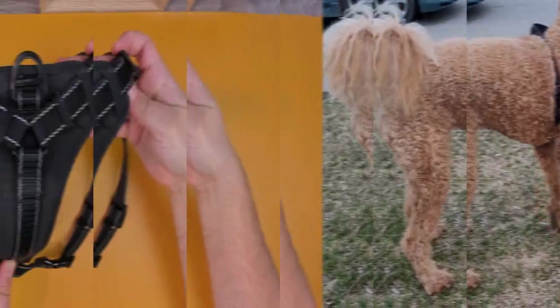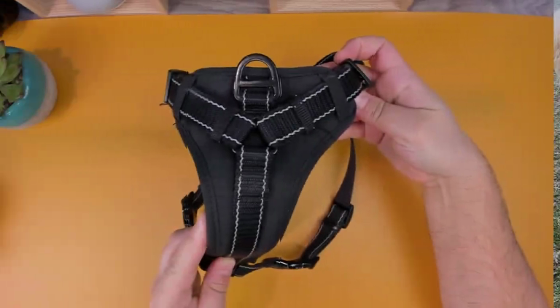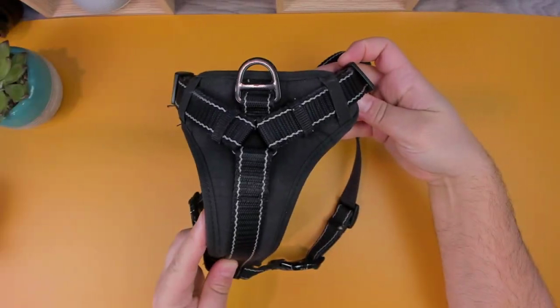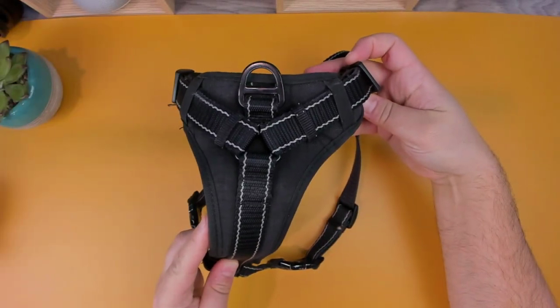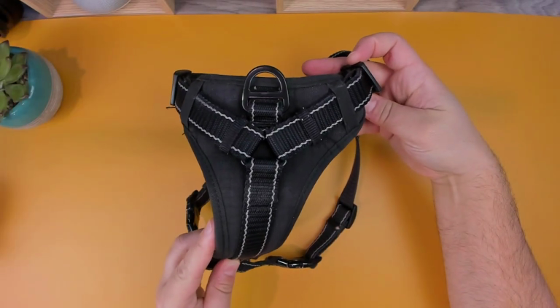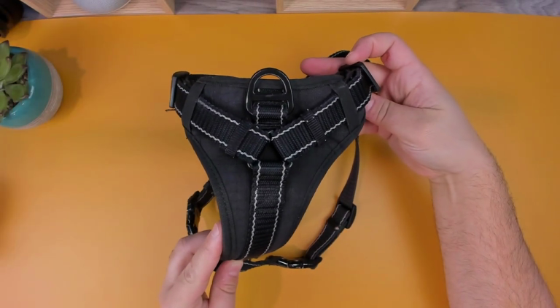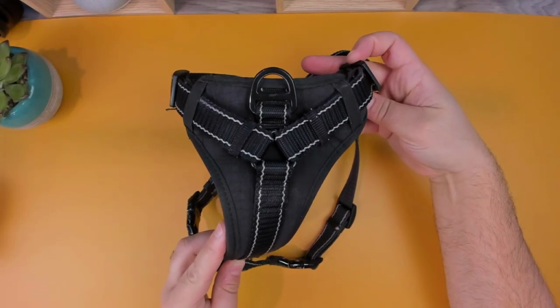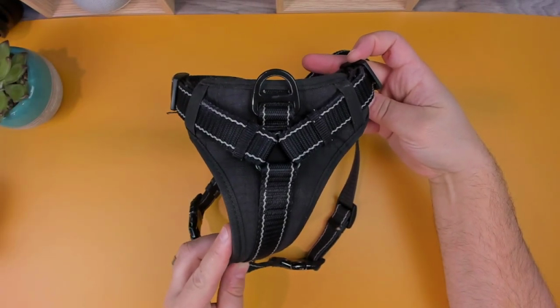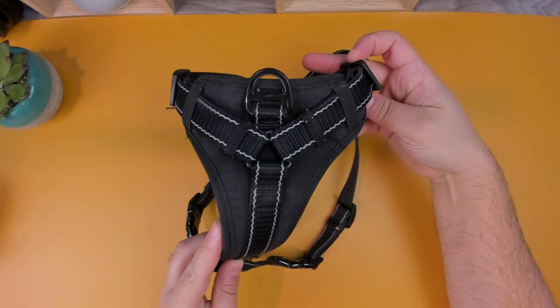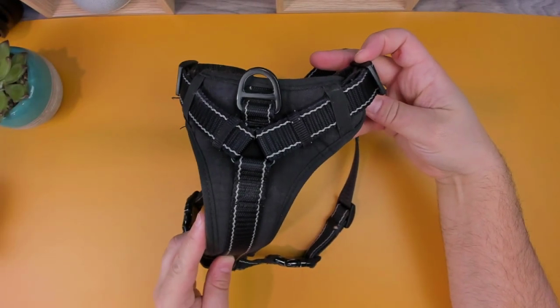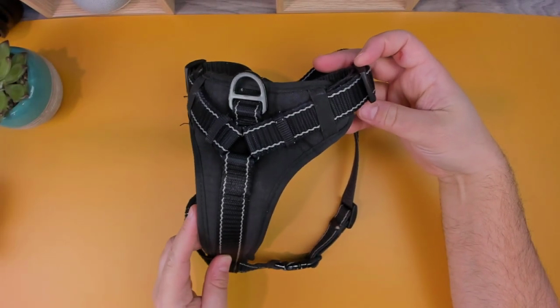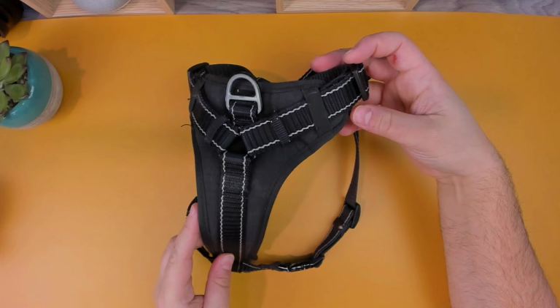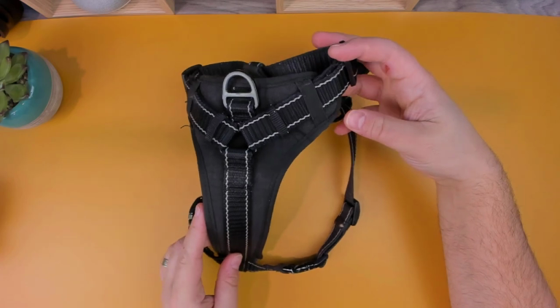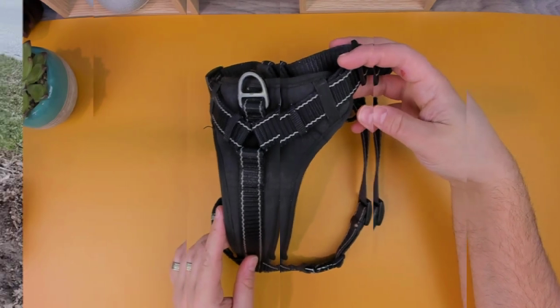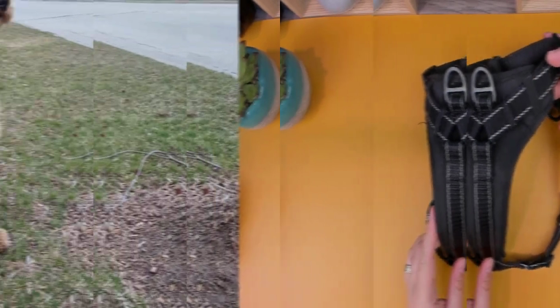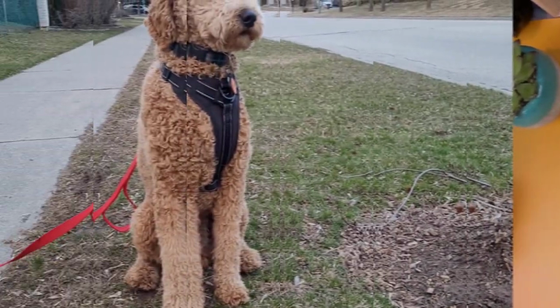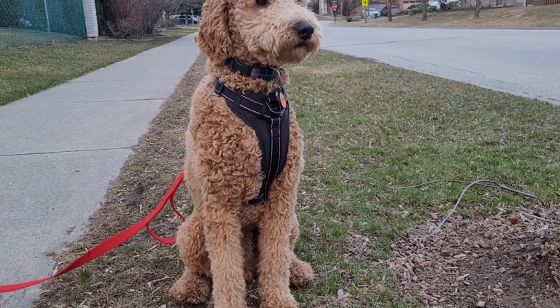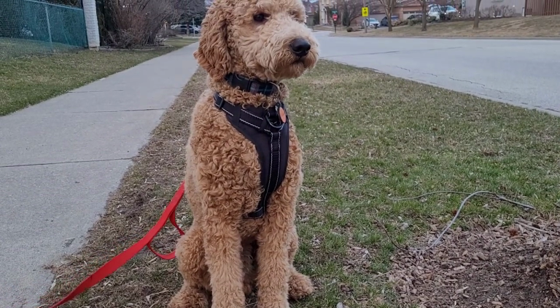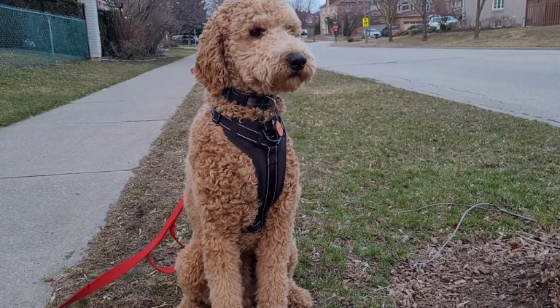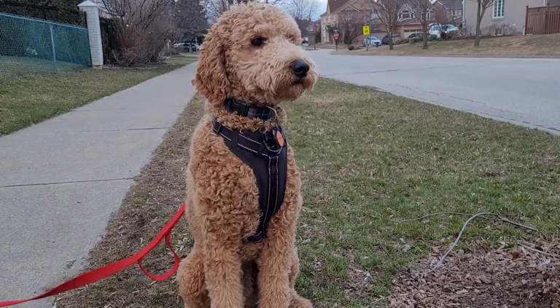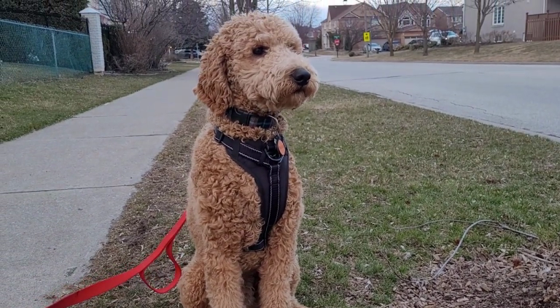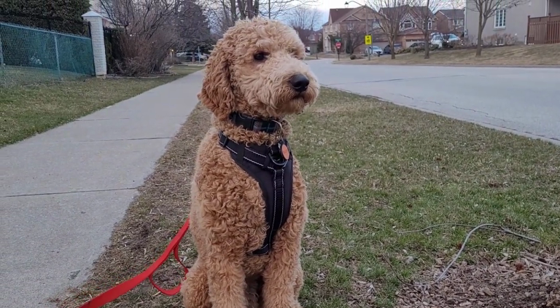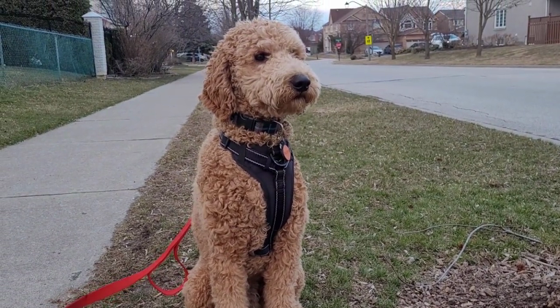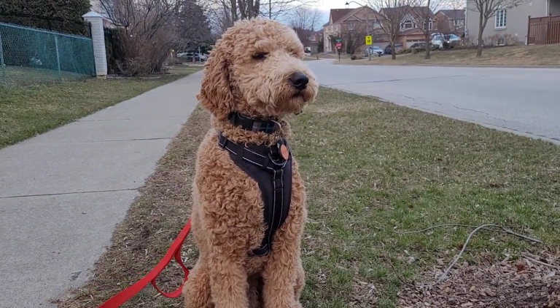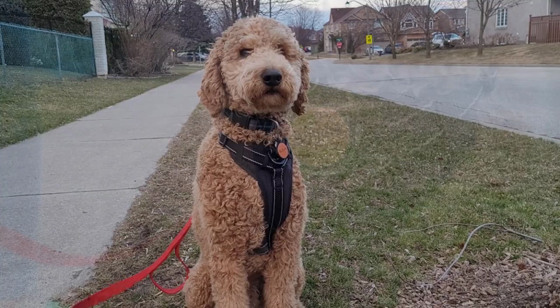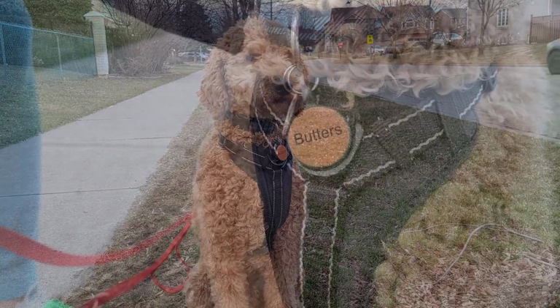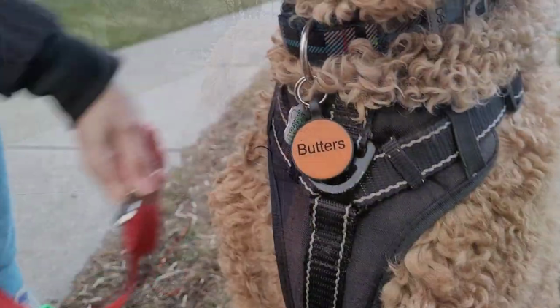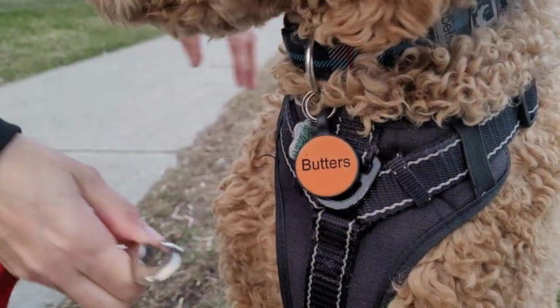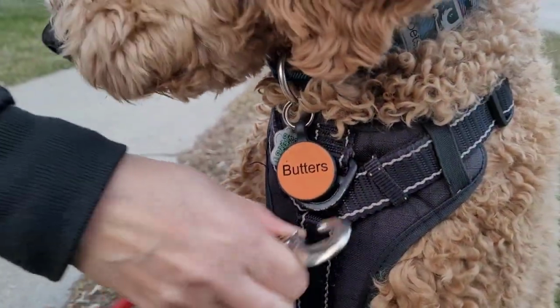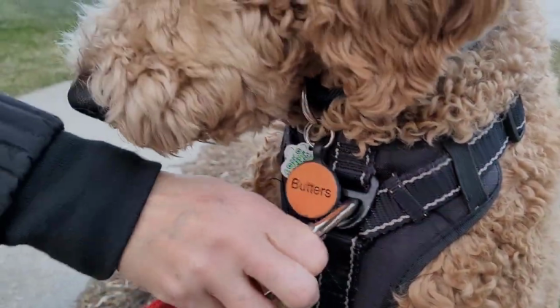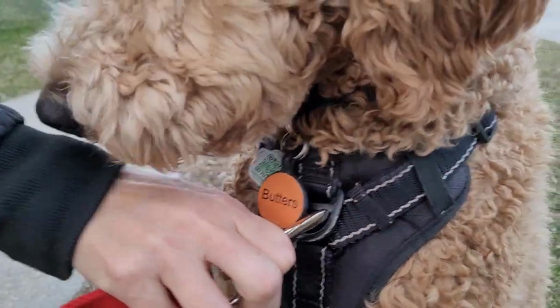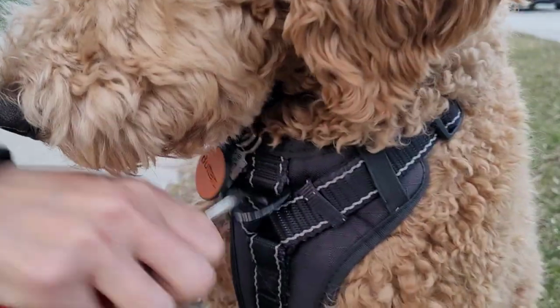For added safety, the harness has a reflective trim making your dog stand out while walking at night. Having had this harness for some time now, I'm really impressed with the quality and the durability, and it's been able to maintain its color.